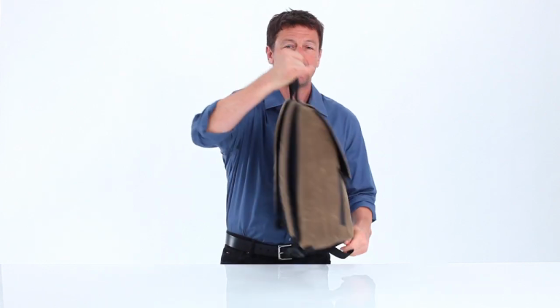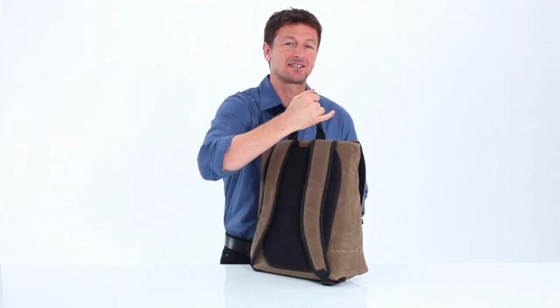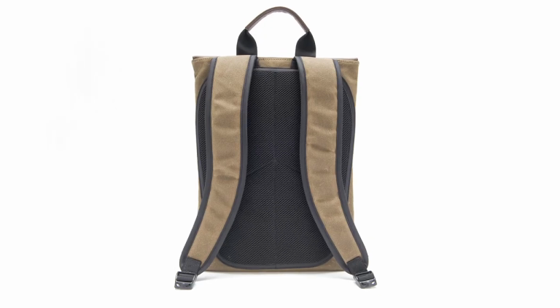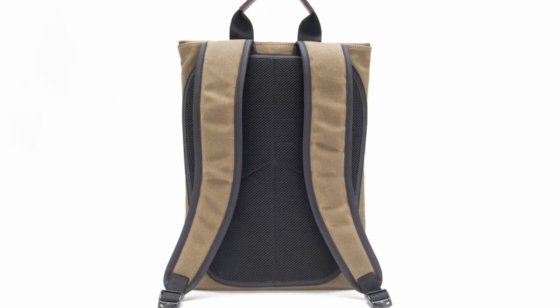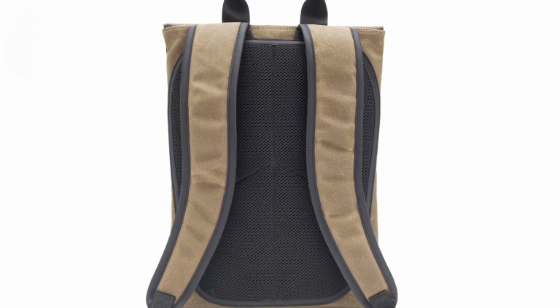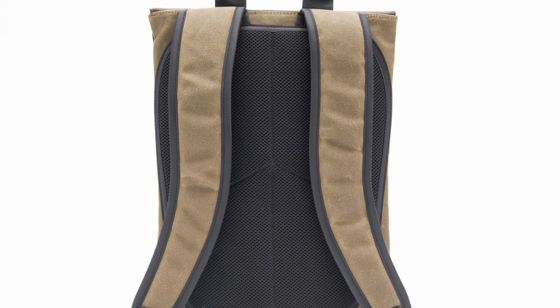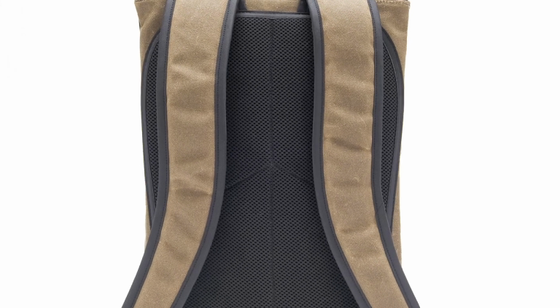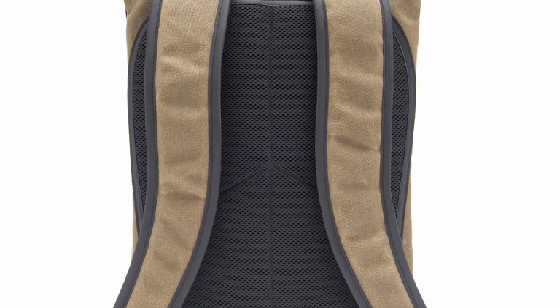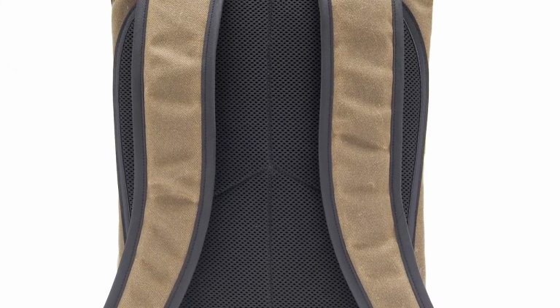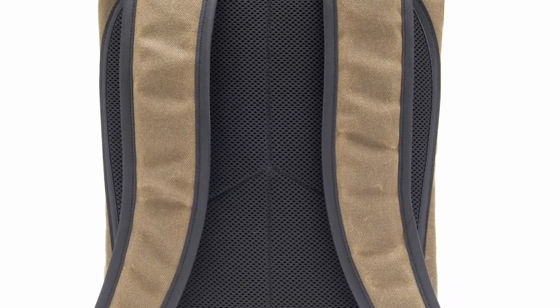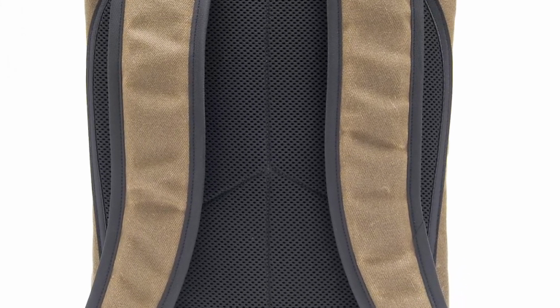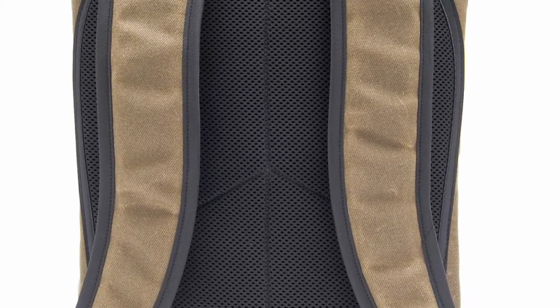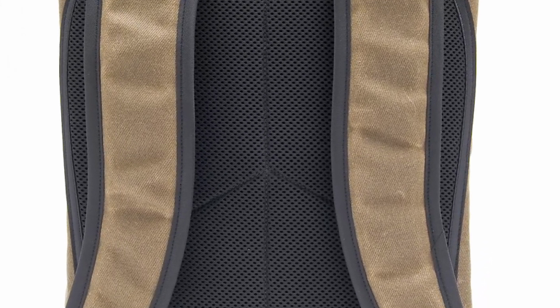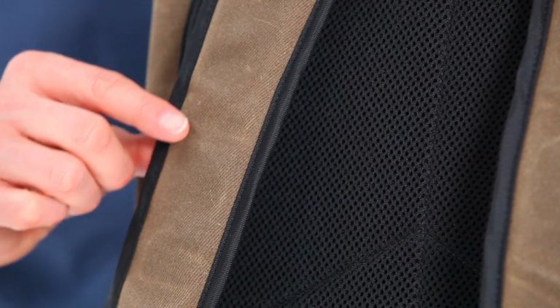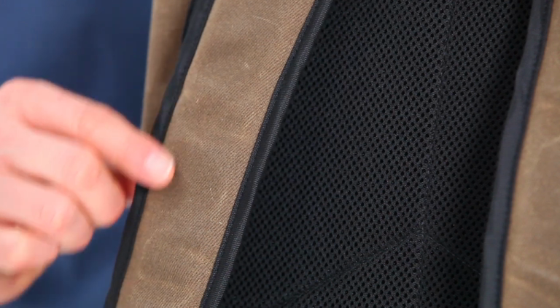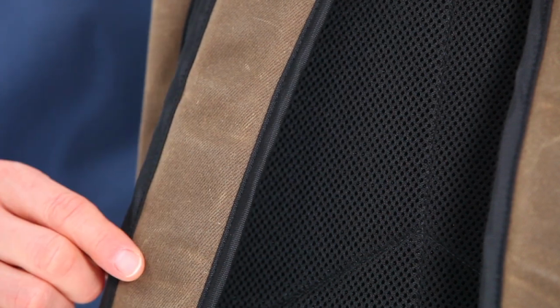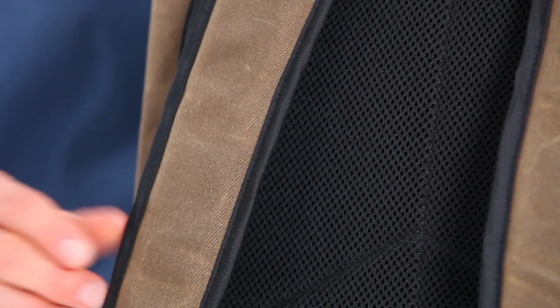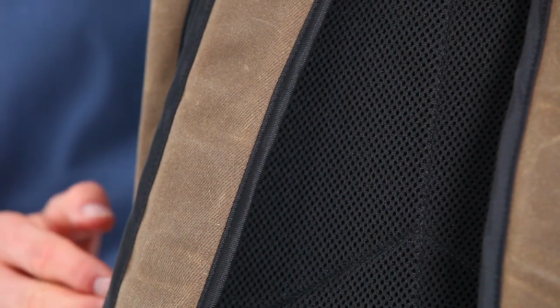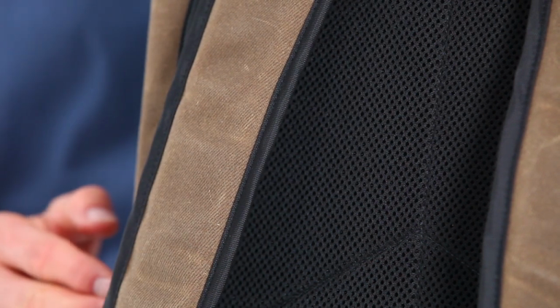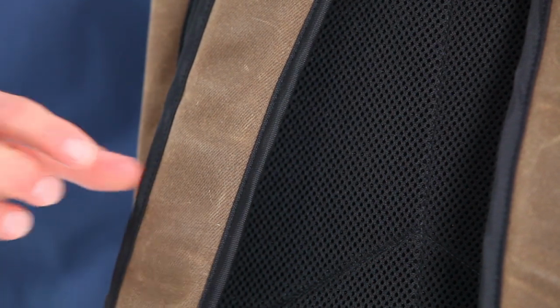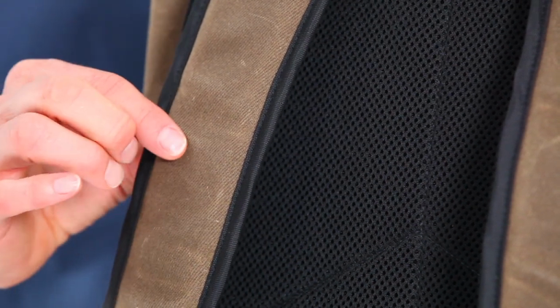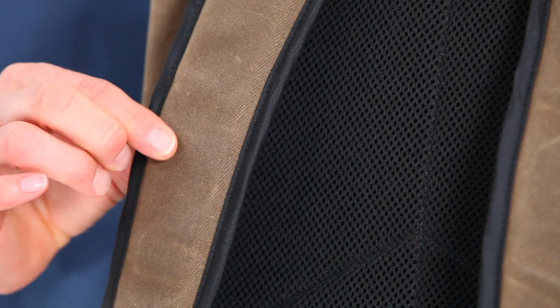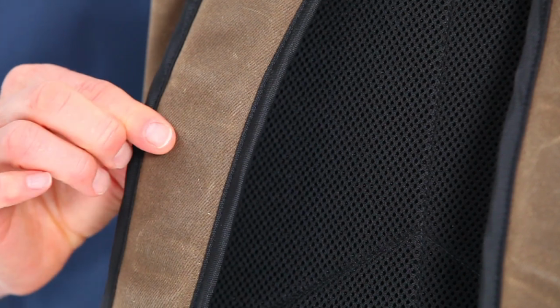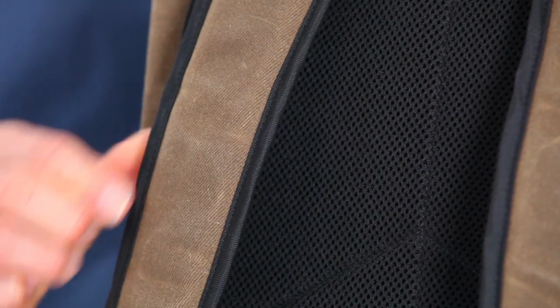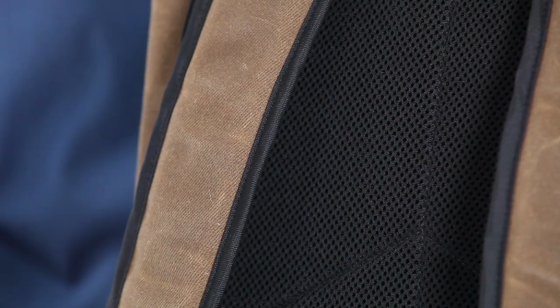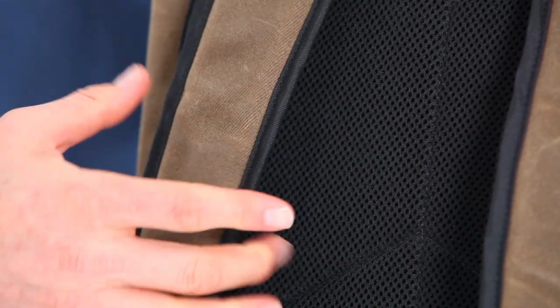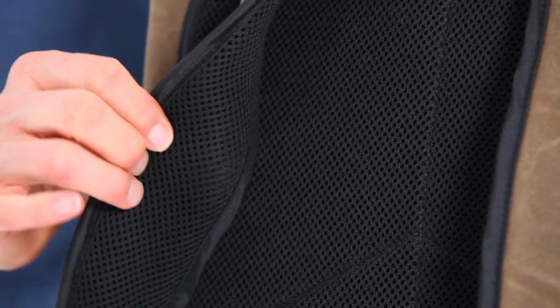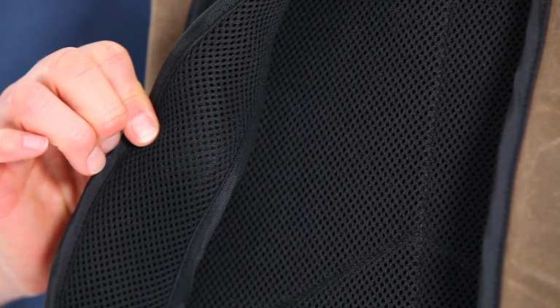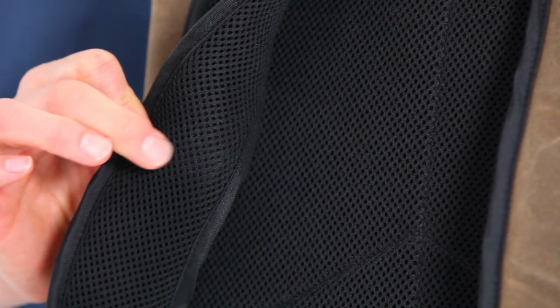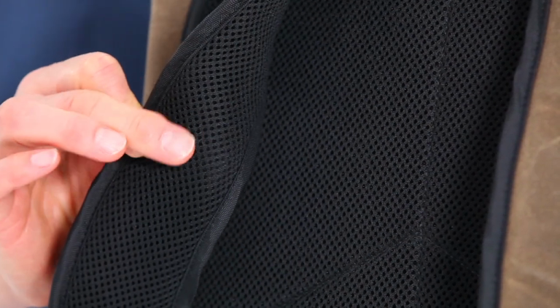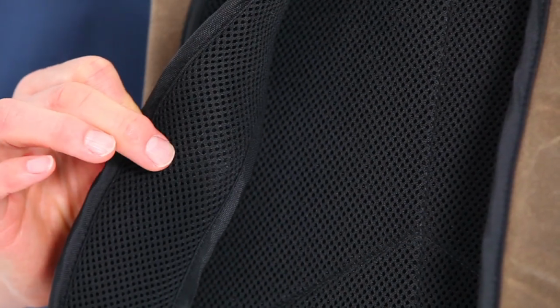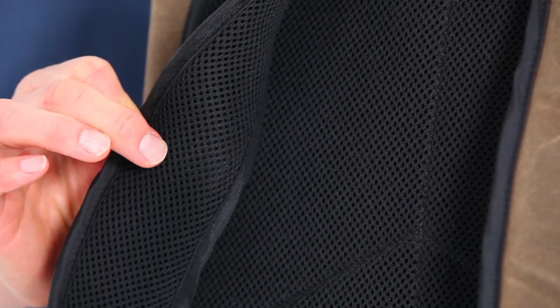The backside is a panel that's padded and lined with a wicking material to help remove moisture. On the straps, the outside matches the cover. Inside, we have neoprene padding to help absorb shock, and underneath, the same wicking material to help absorb moisture.